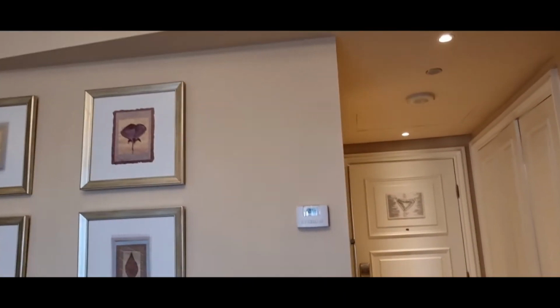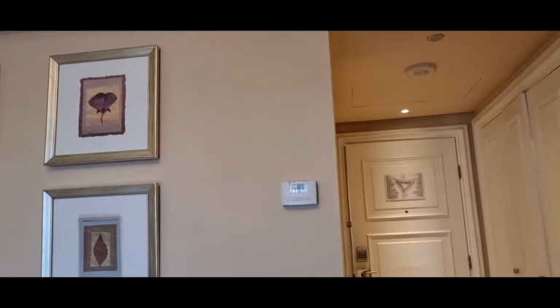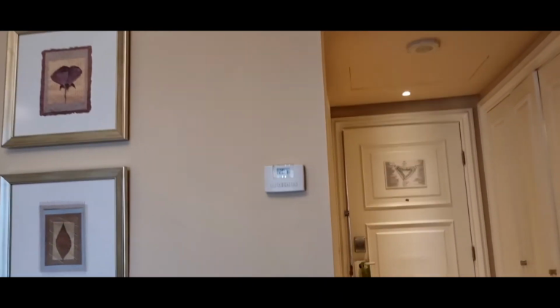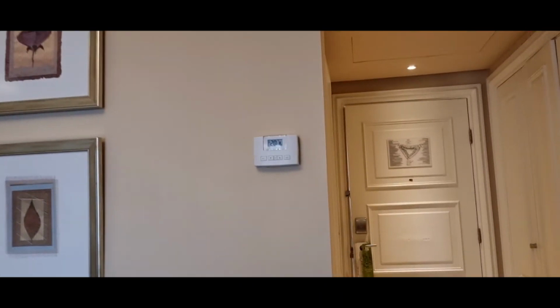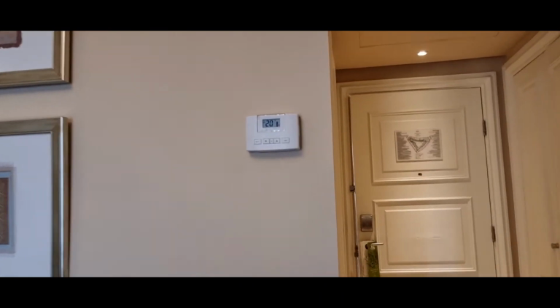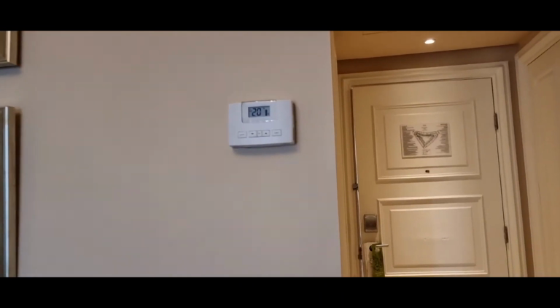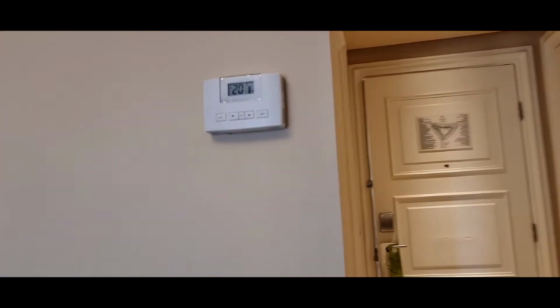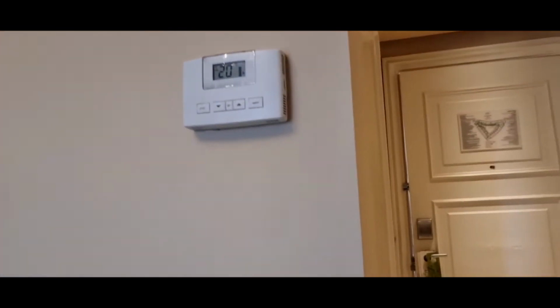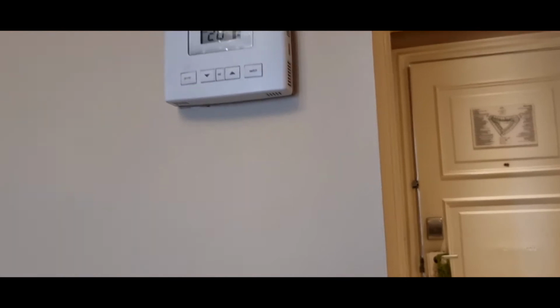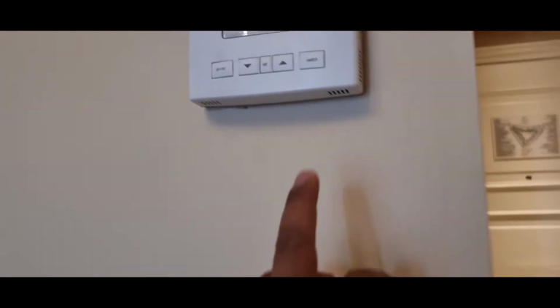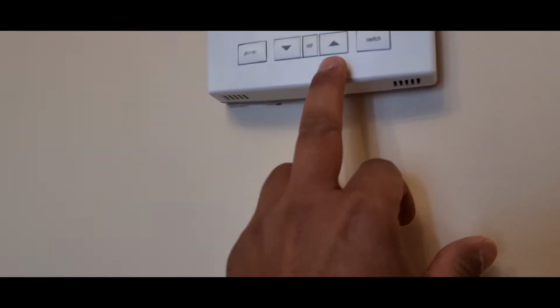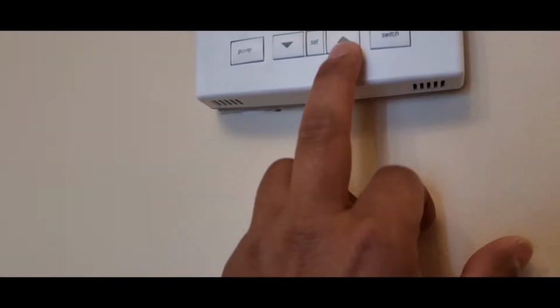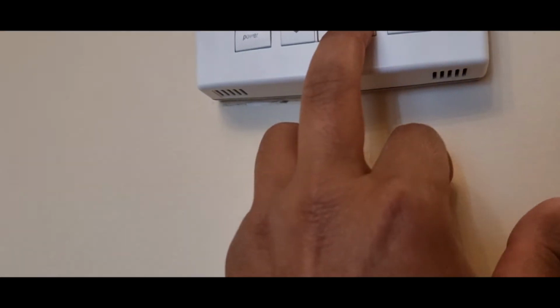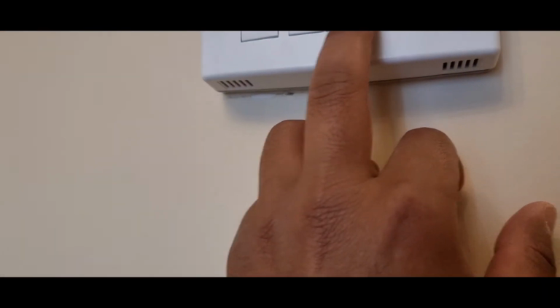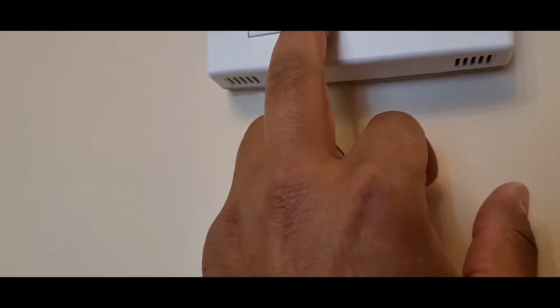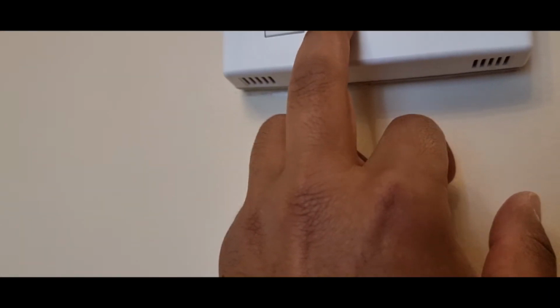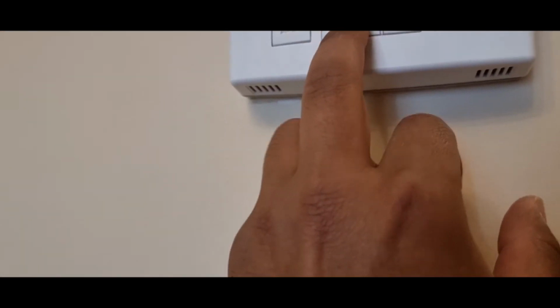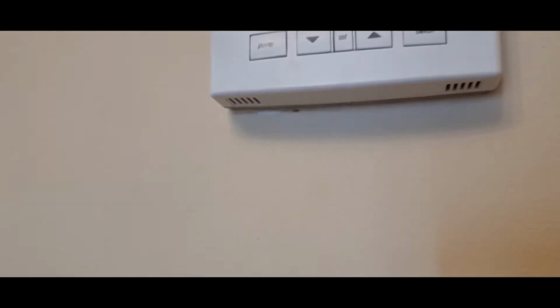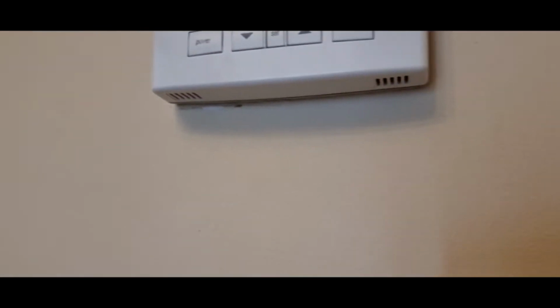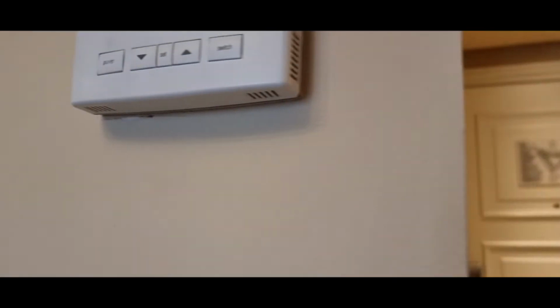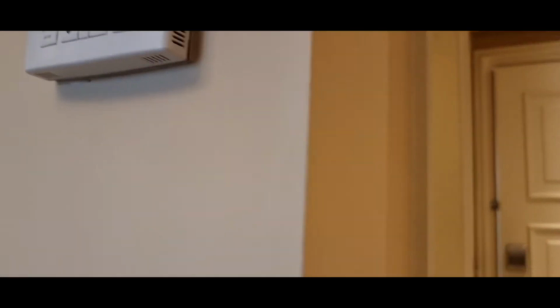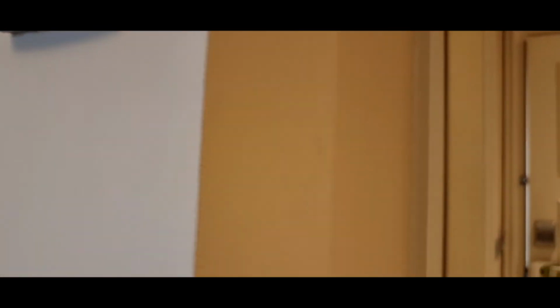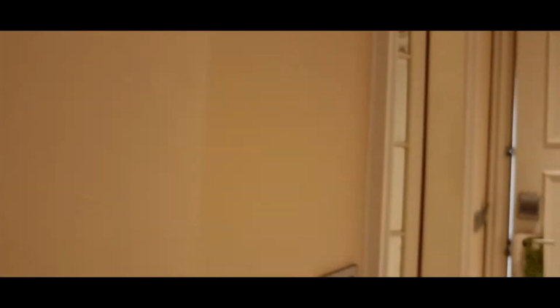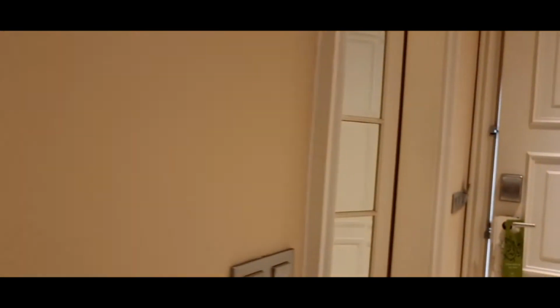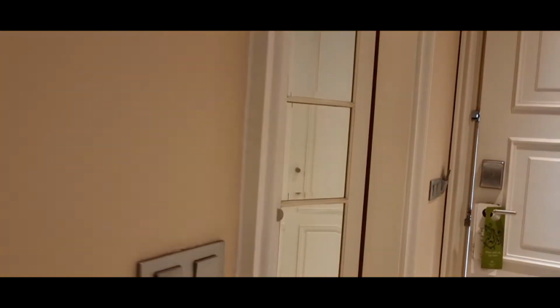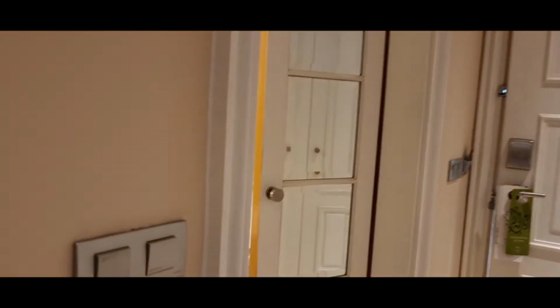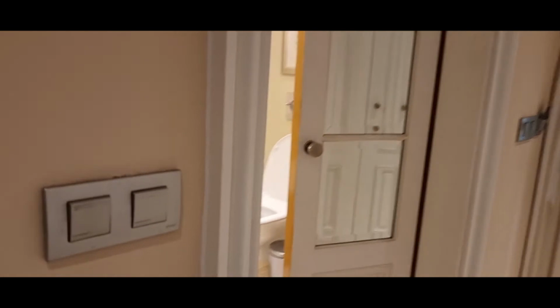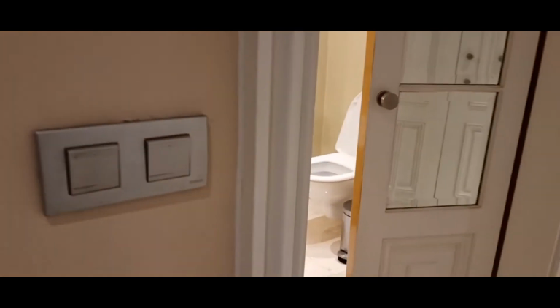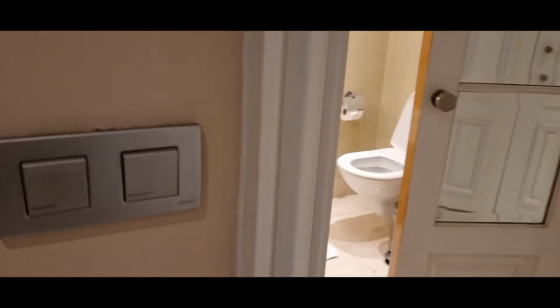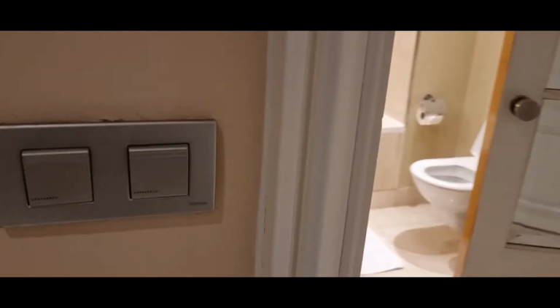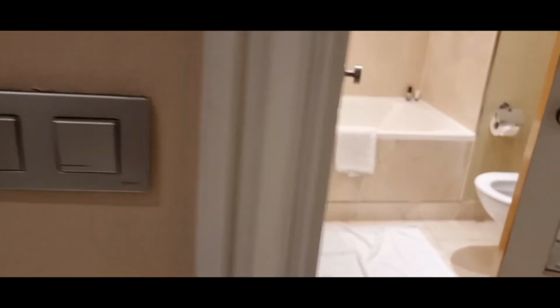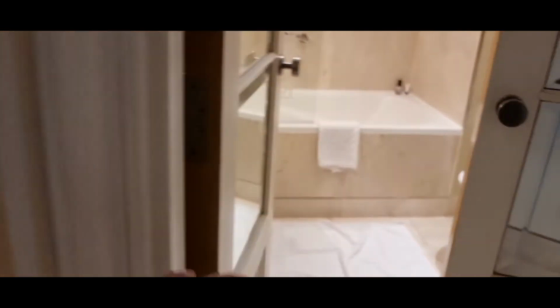You've got the AC control. I wouldn't say it's the most advanced, but it's by far not the worst either. Then you've got the bathroom over here.